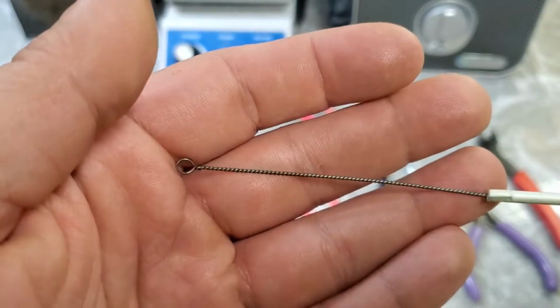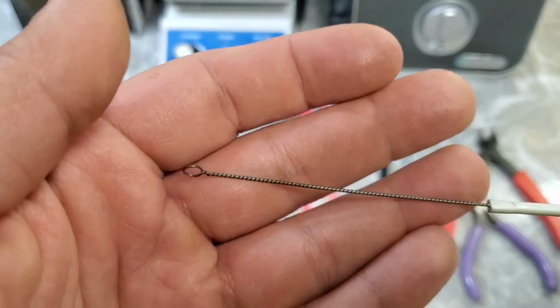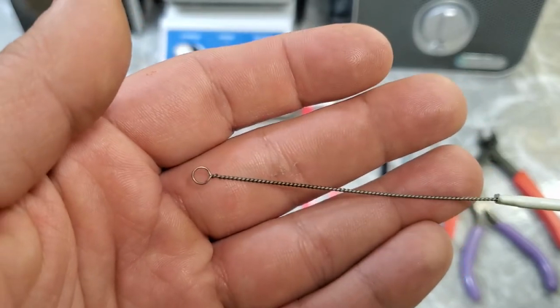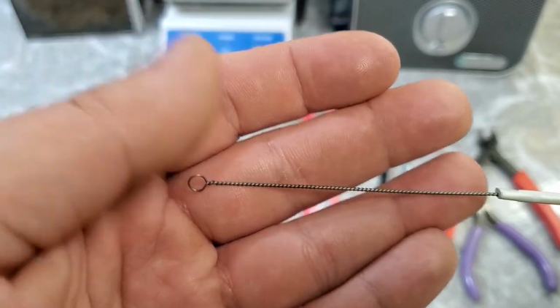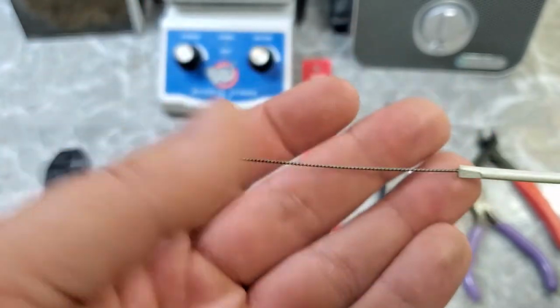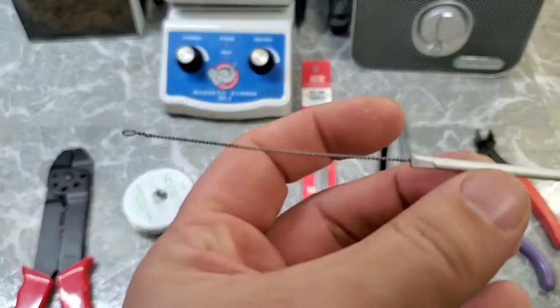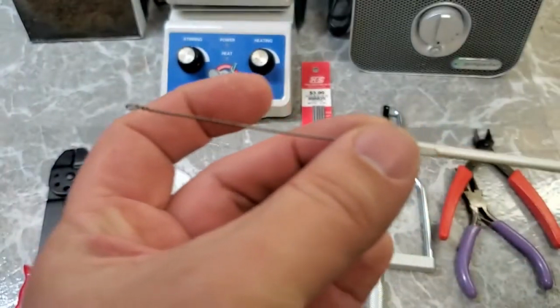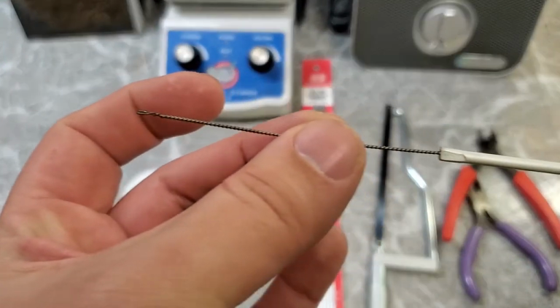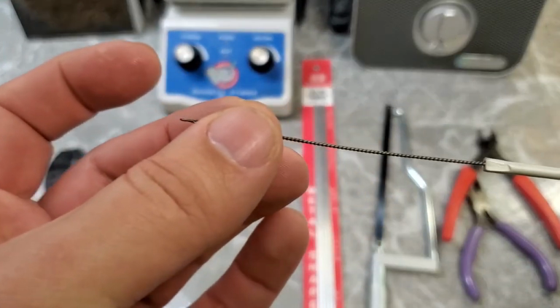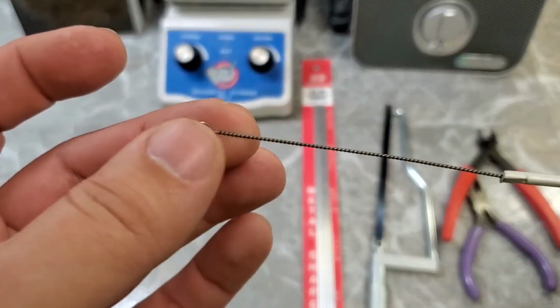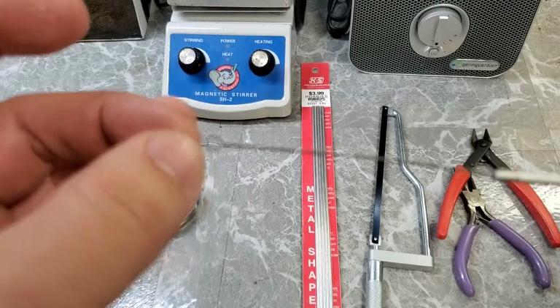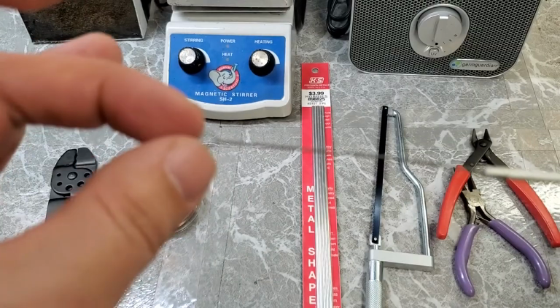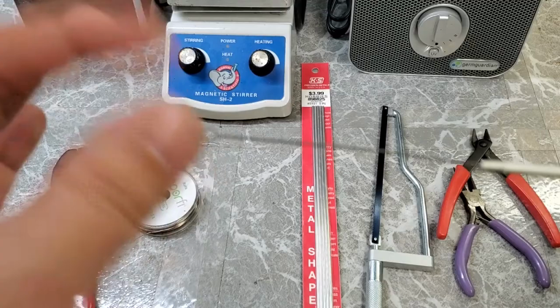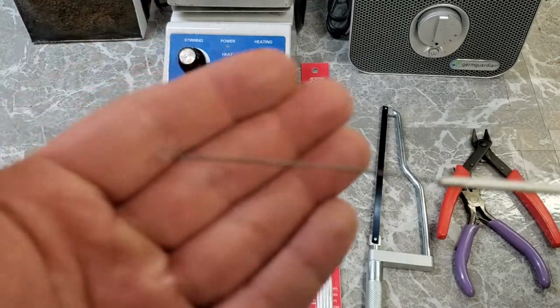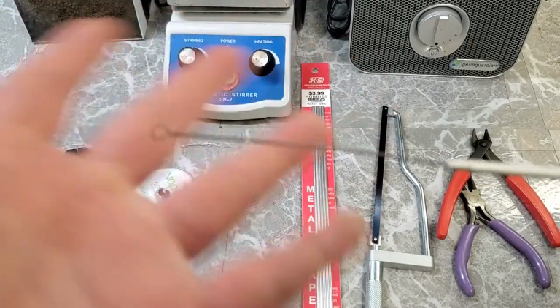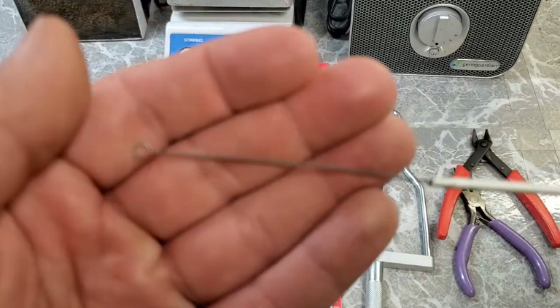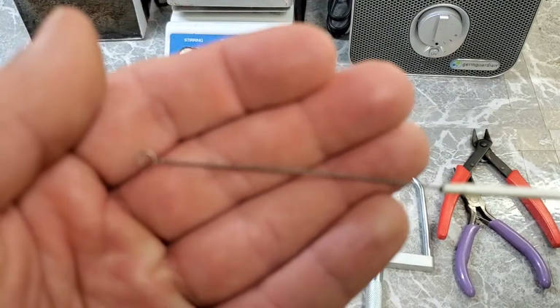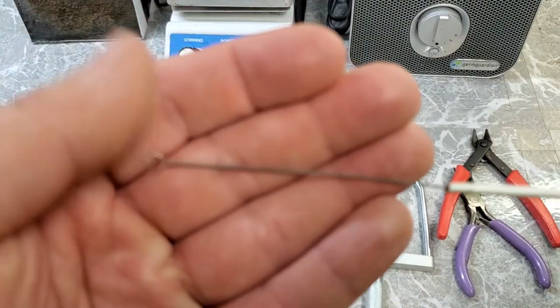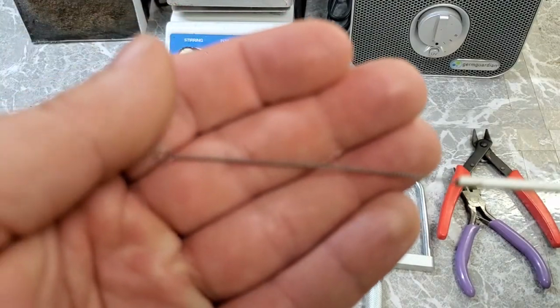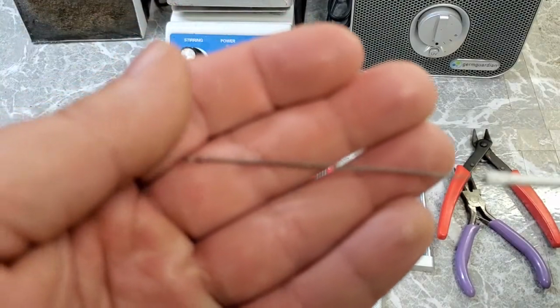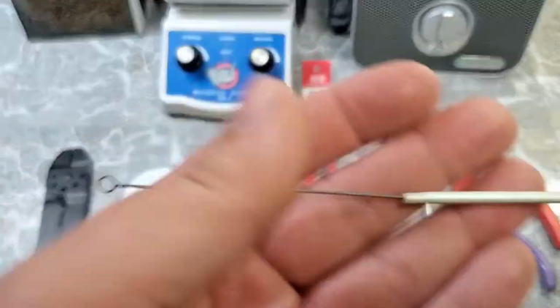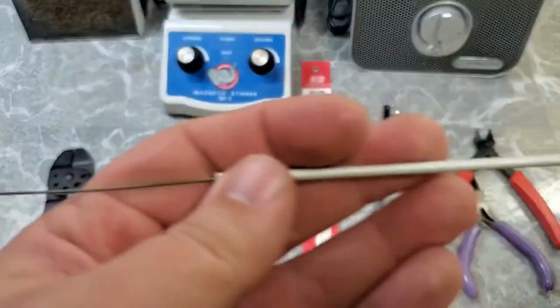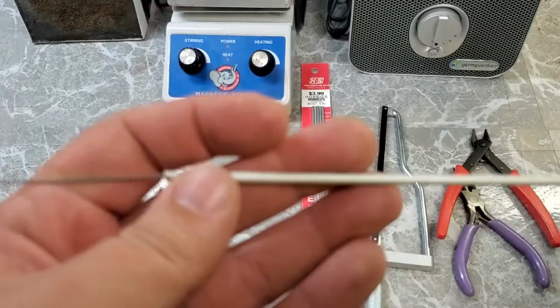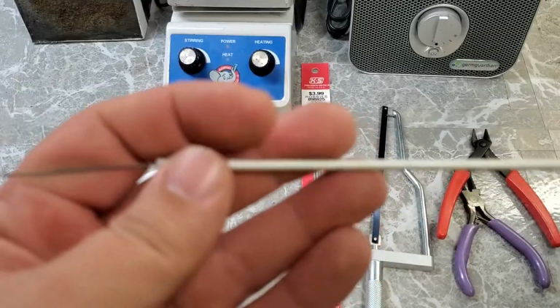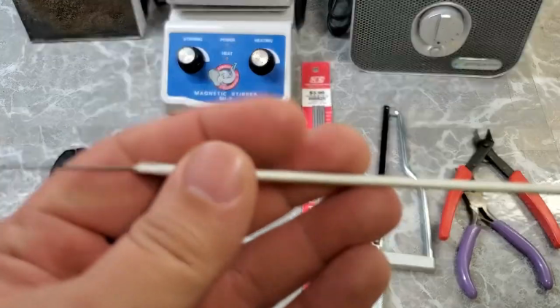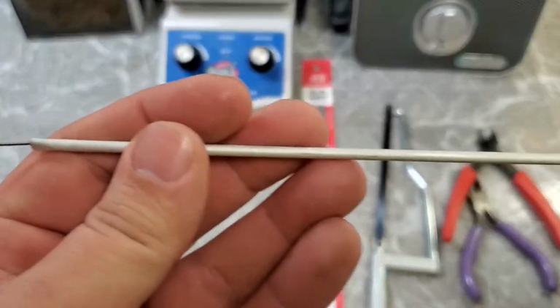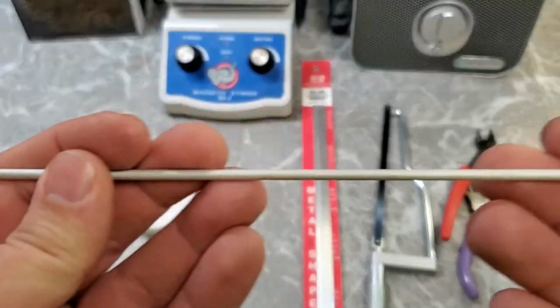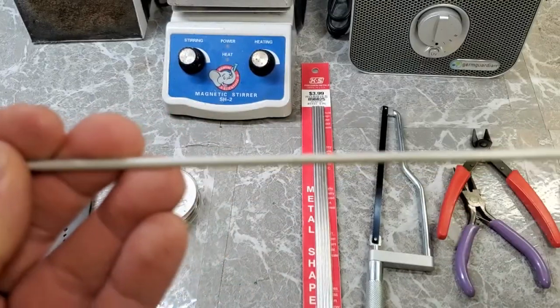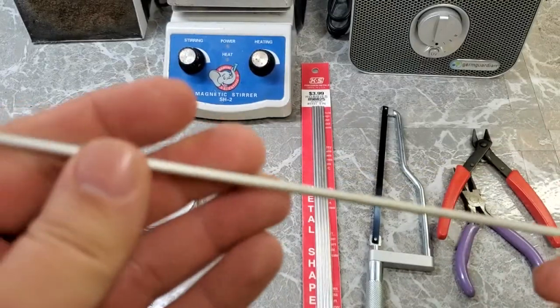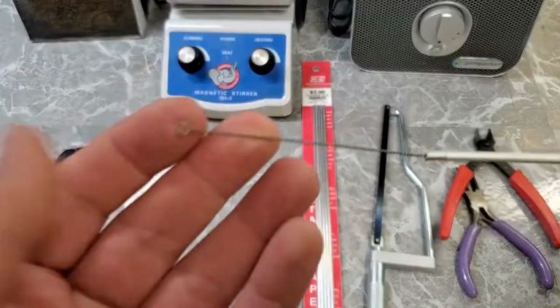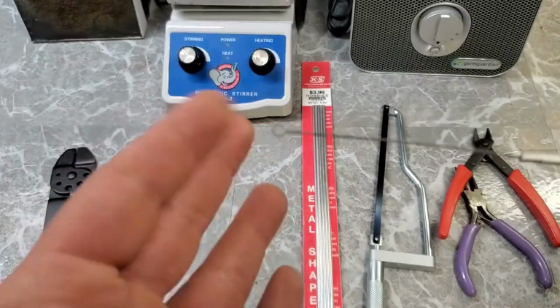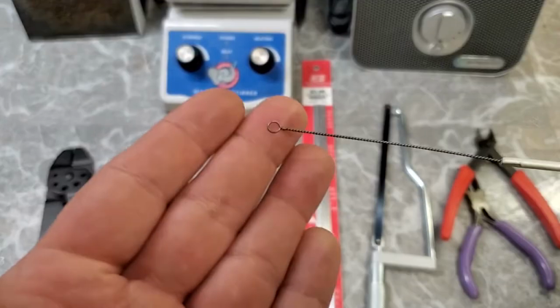All it is is a really simple little twist of nichrome wire that ends at a loop, which is why it's called, conveniently enough, an inoculating loop. And that is attached to a — I guess this is an aluminum handle. So what do you use this for?